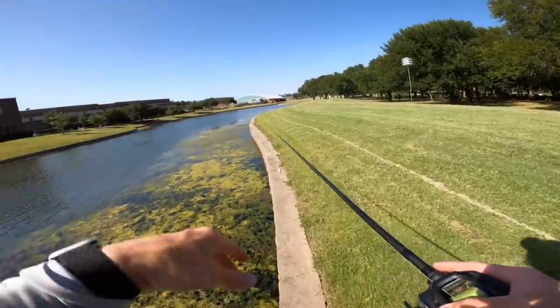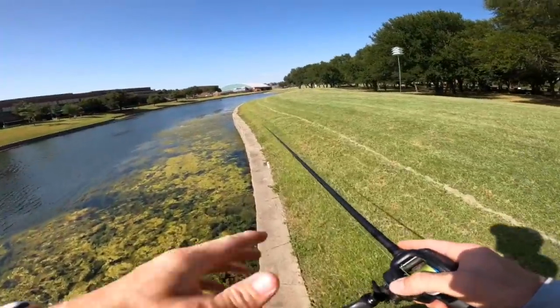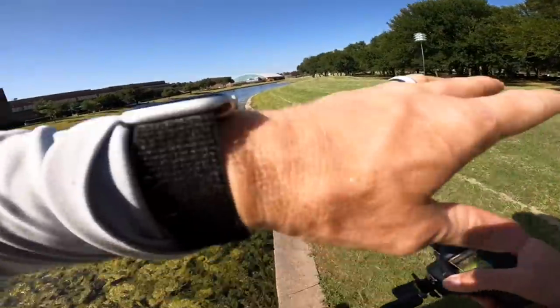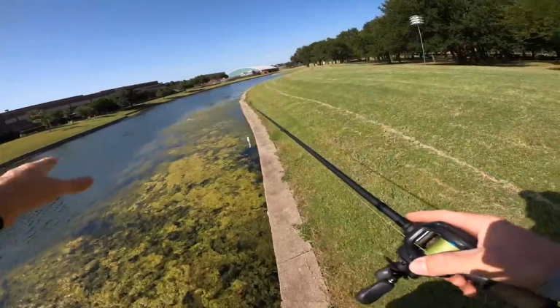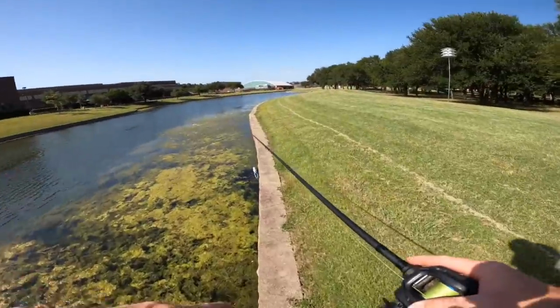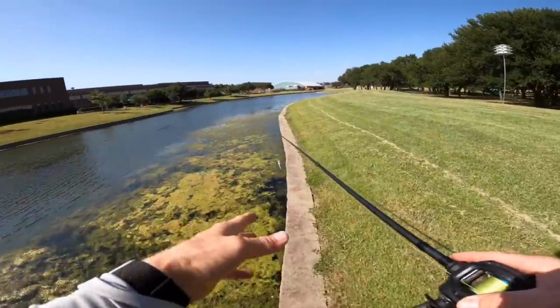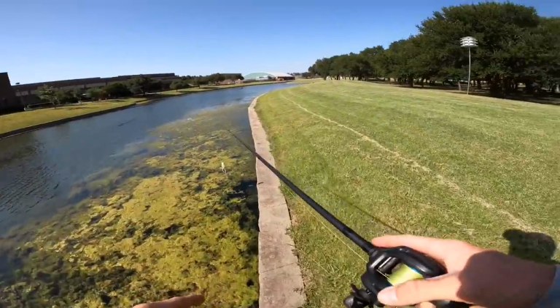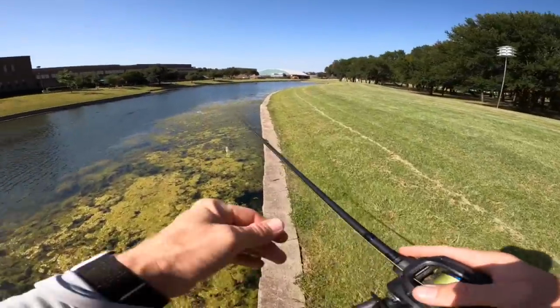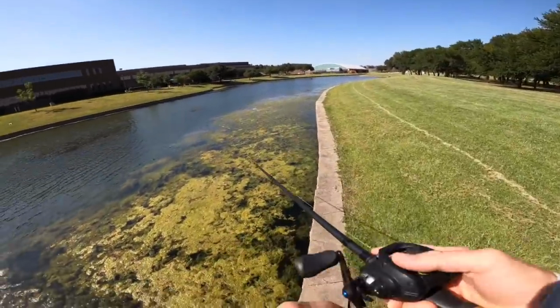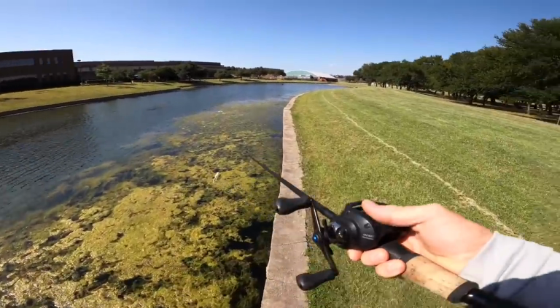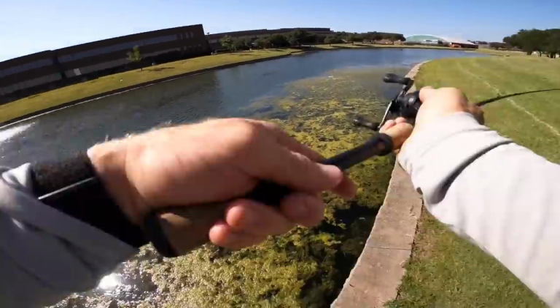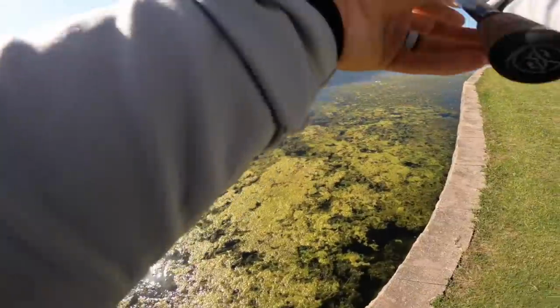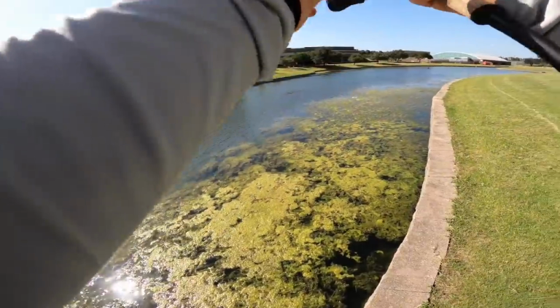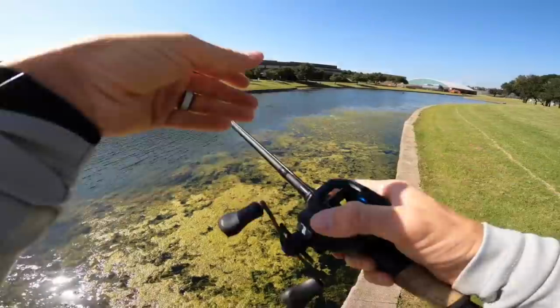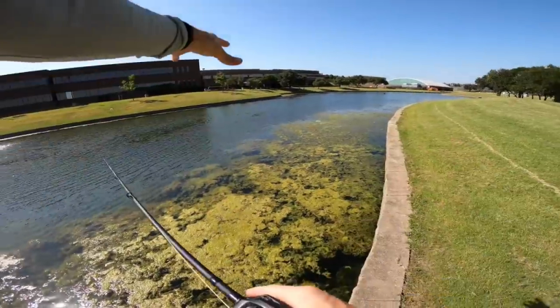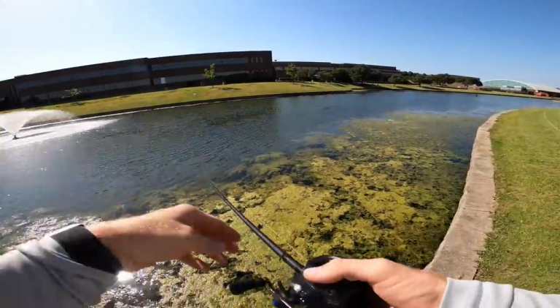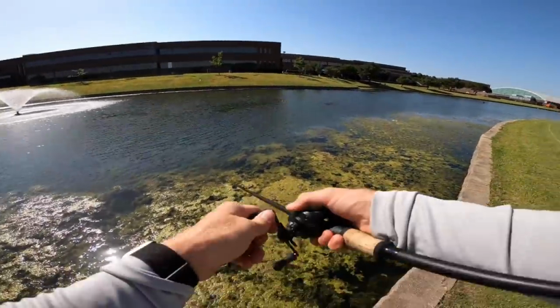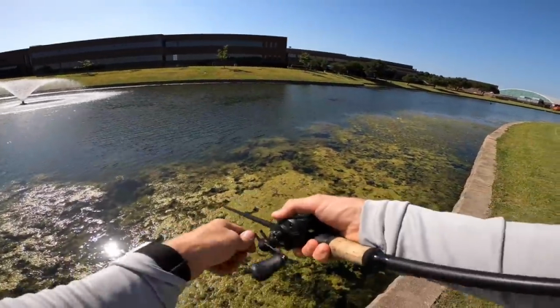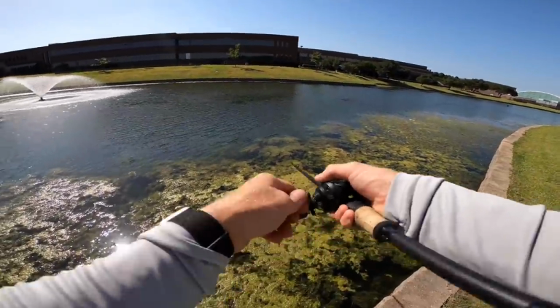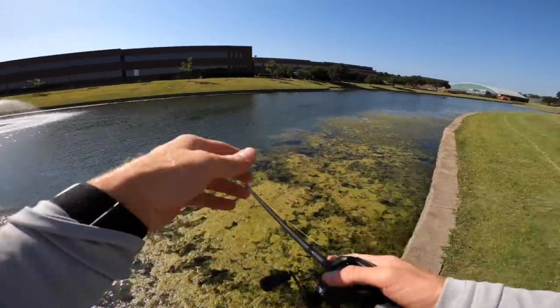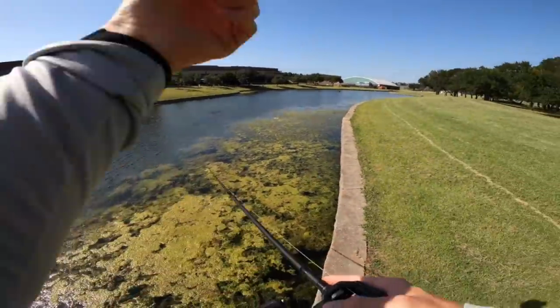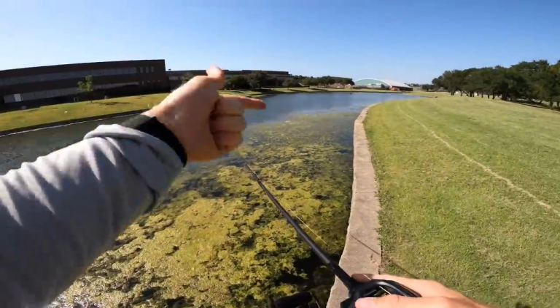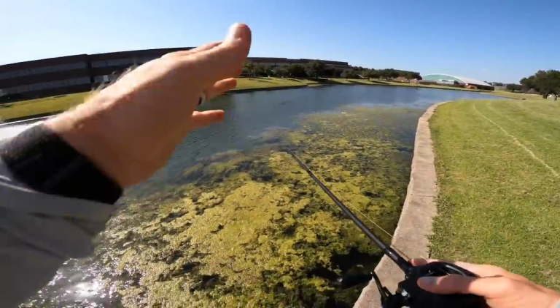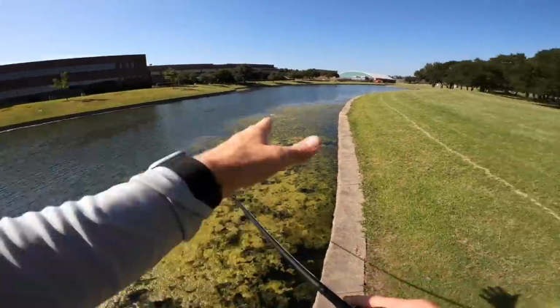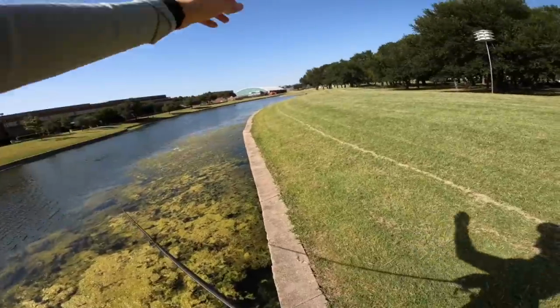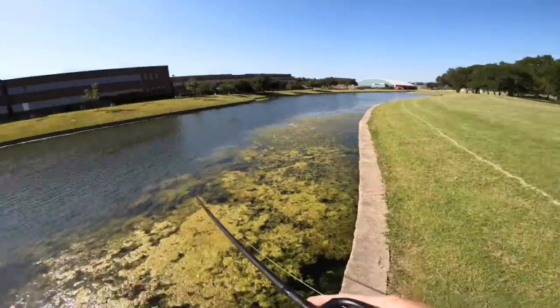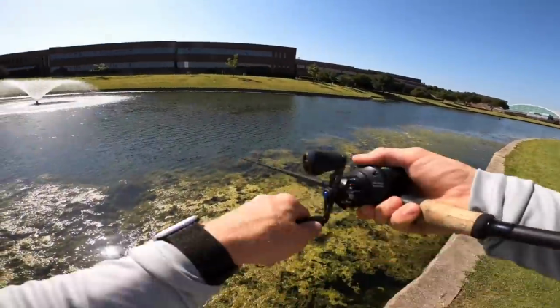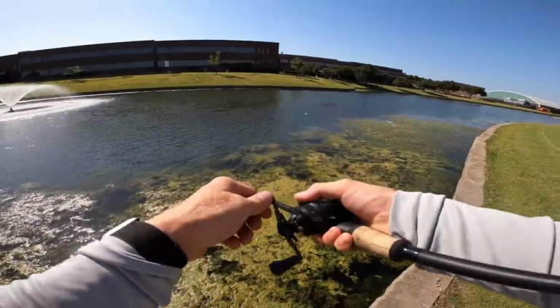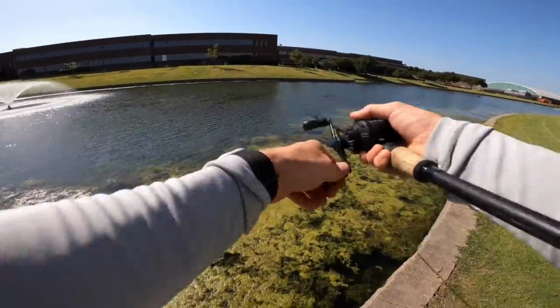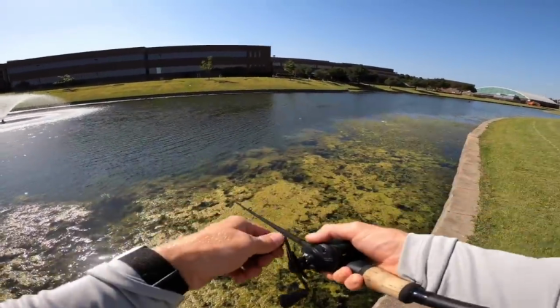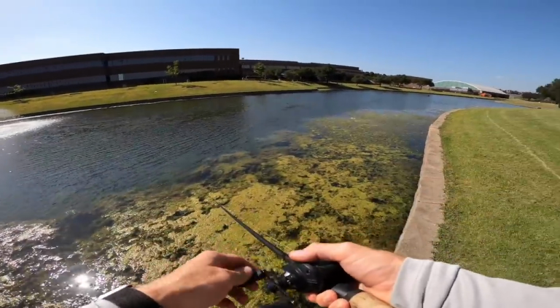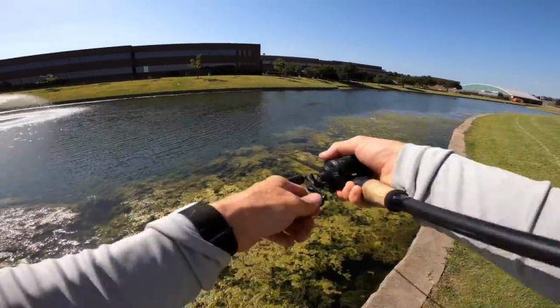Another thing with topwater and a frog: I like to cover new ground, hit new water. If you're fishing something like a worm you're on the bottom and can really wear out an area, but with a frog, buzzbait, or whopper plopper, I'm trying to cover a lot of the bank. Keep that in mind as you're fishing these baits.